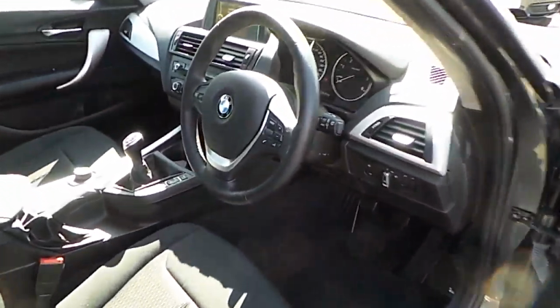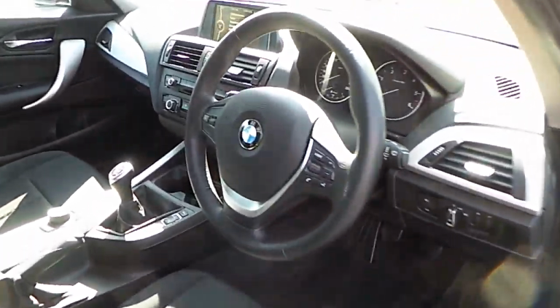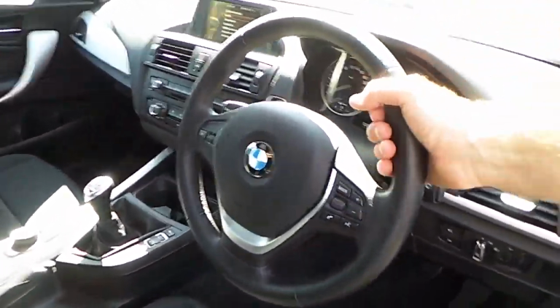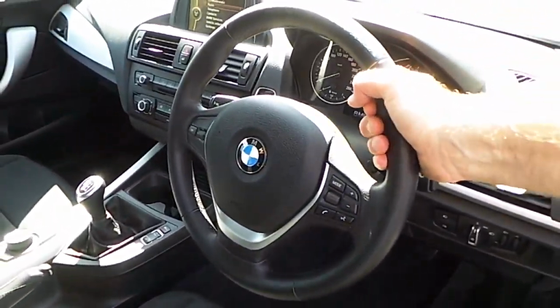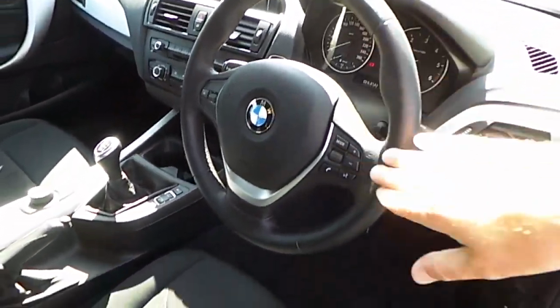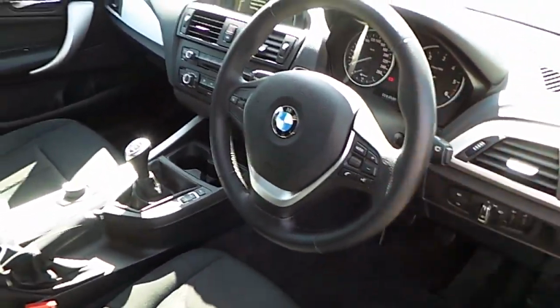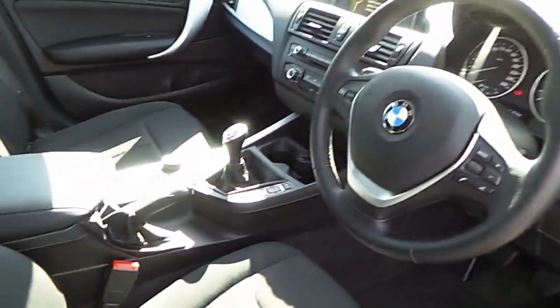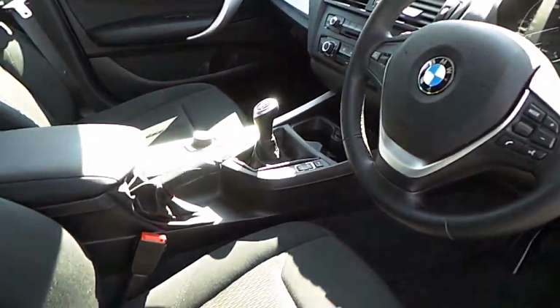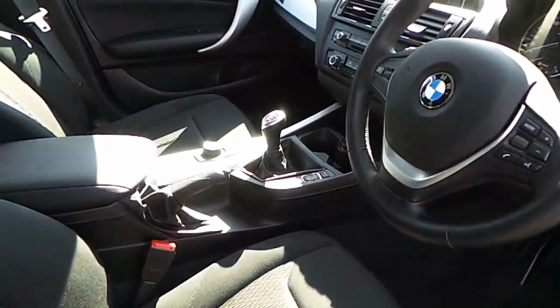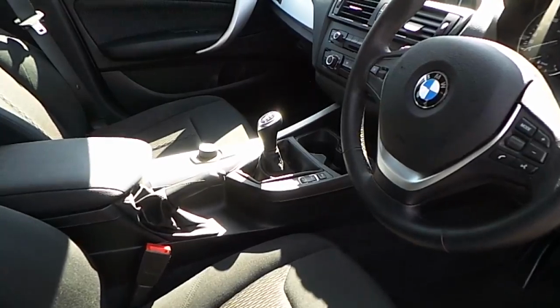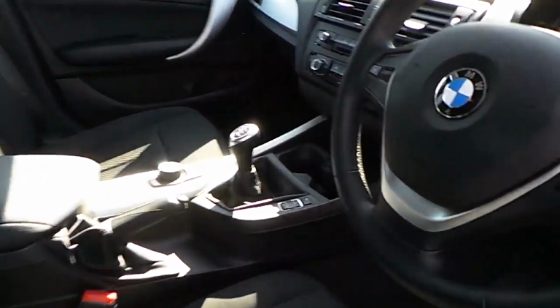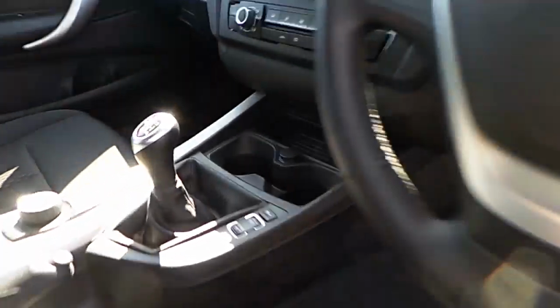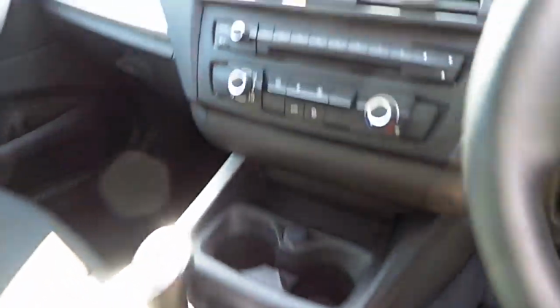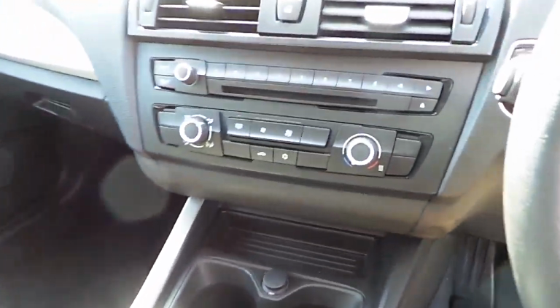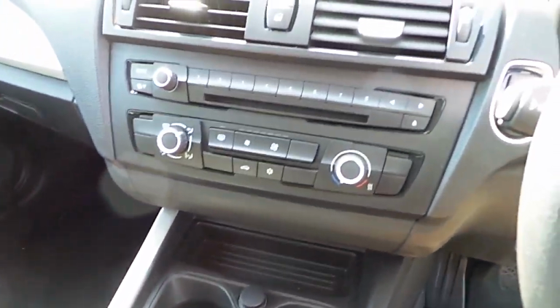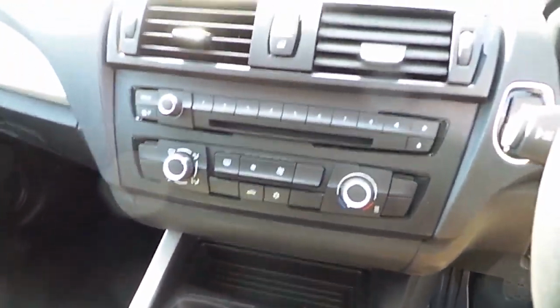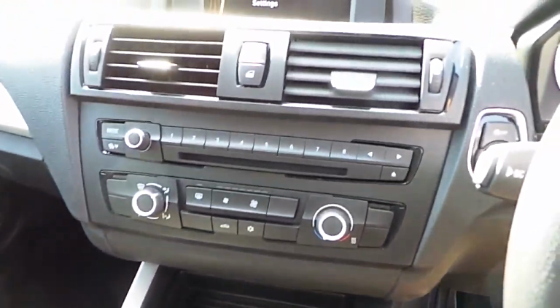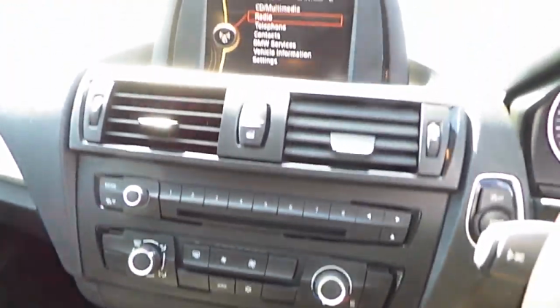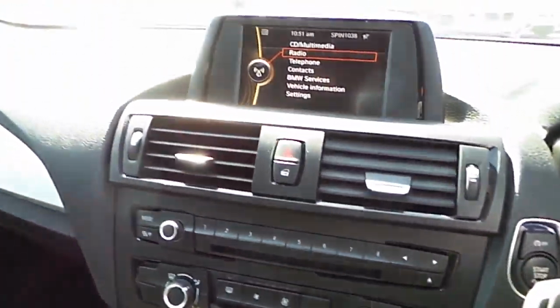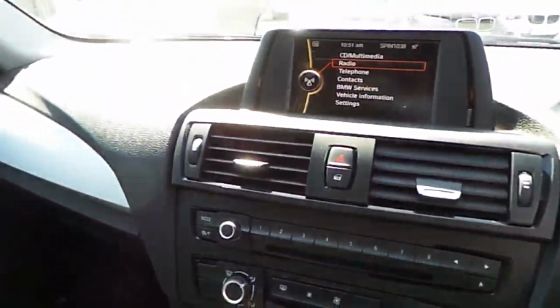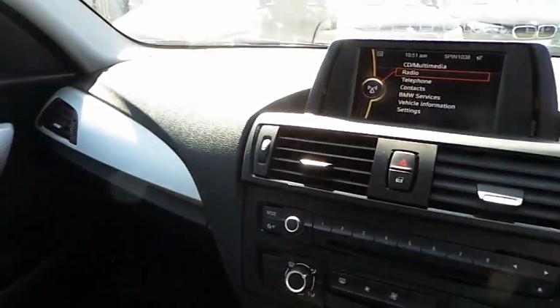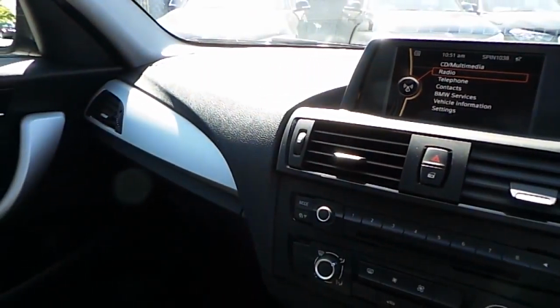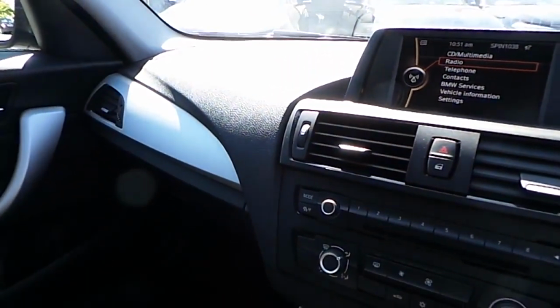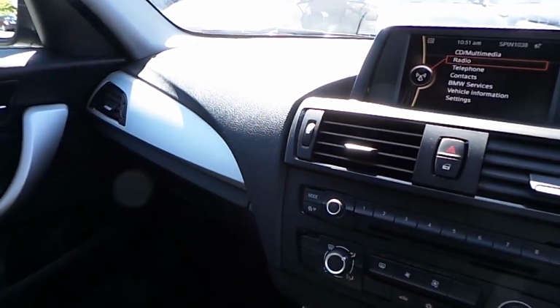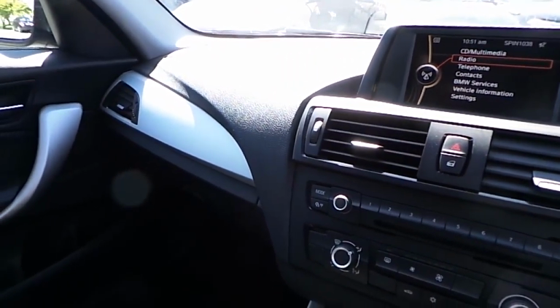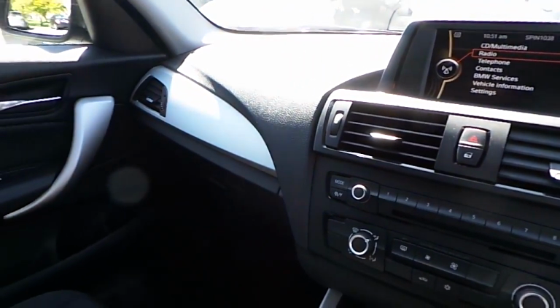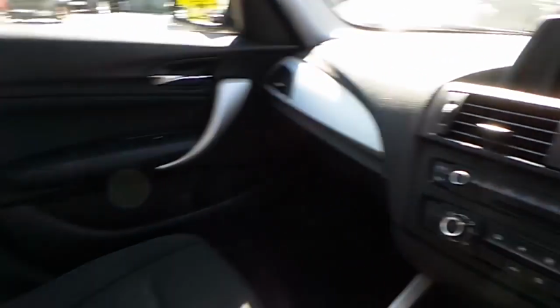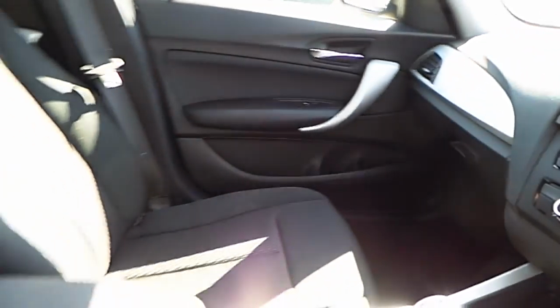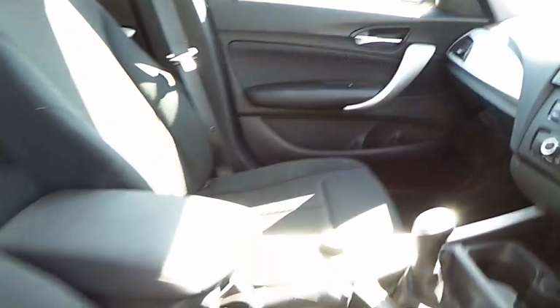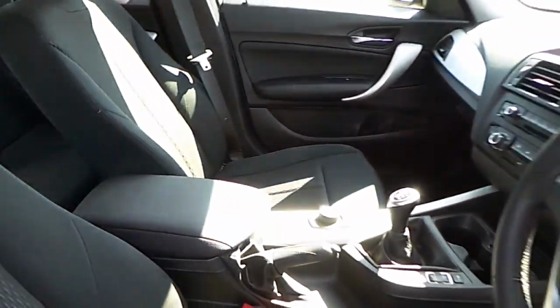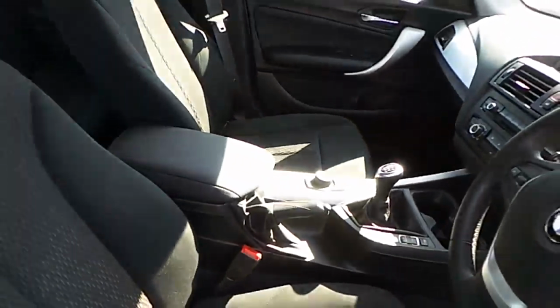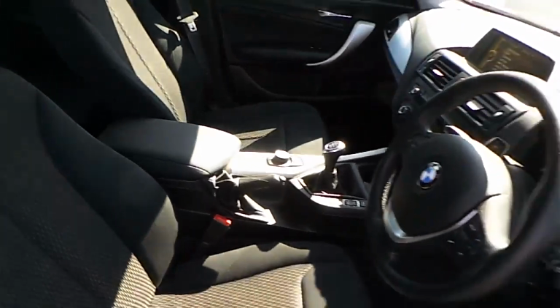We have here a sport steering wheel which is multifunction, manual transmission, air conditioning, CDE radio, titanium trim and of course that anthracite cloth interior.